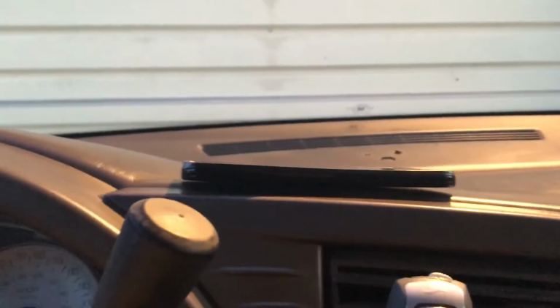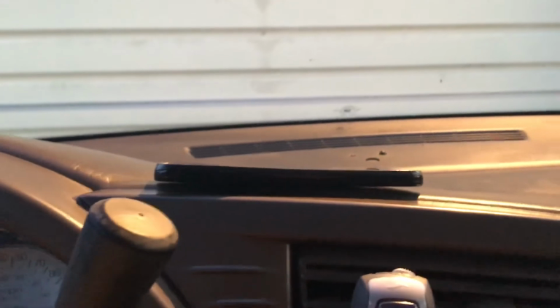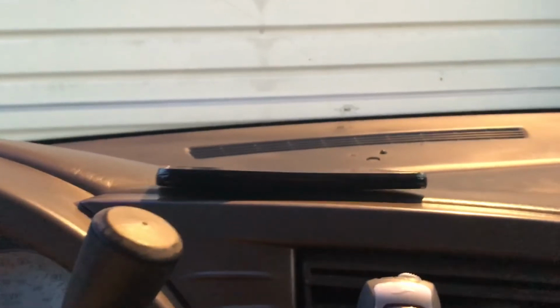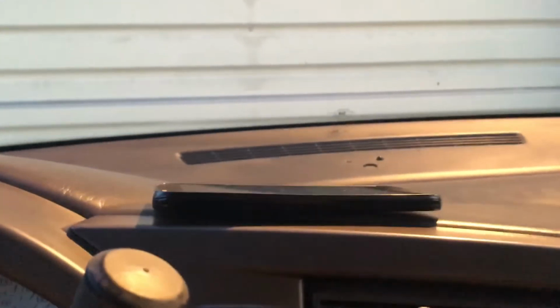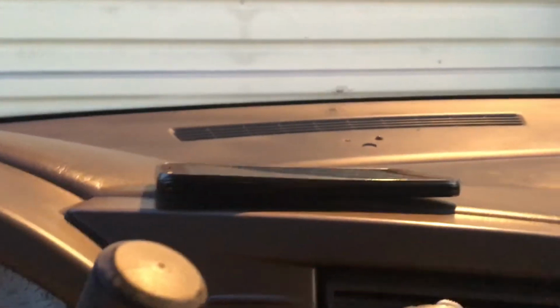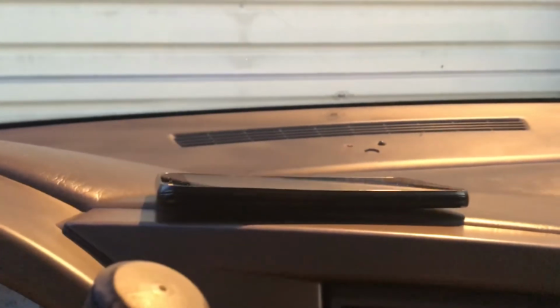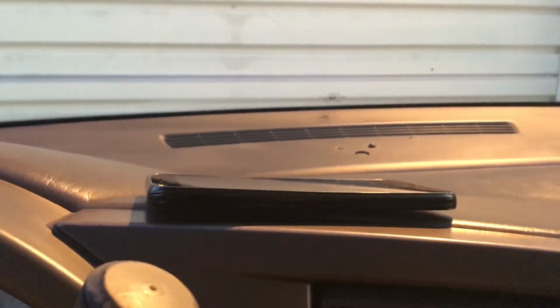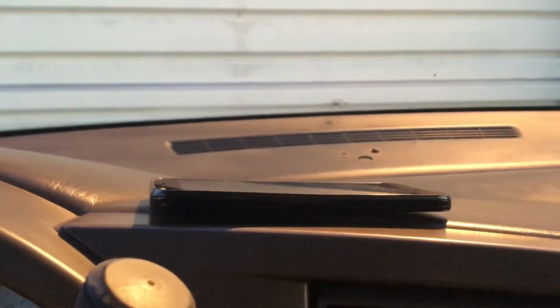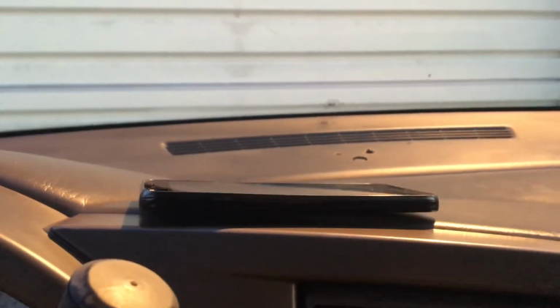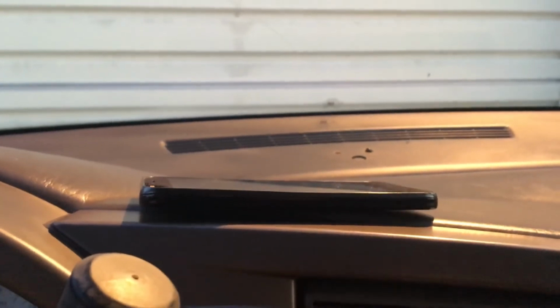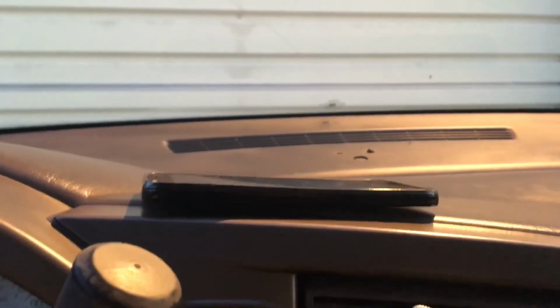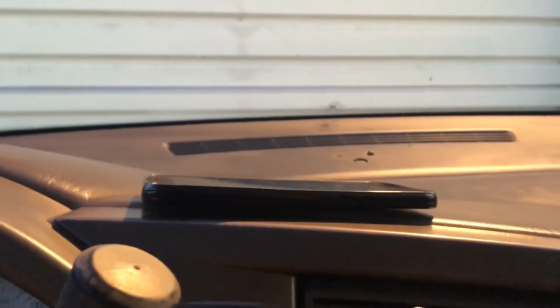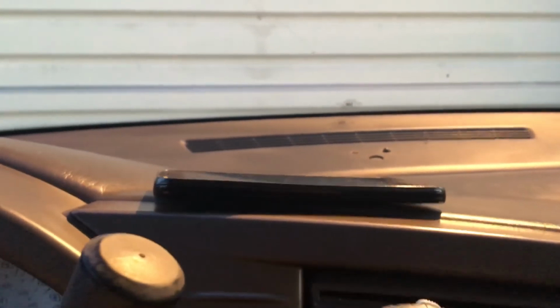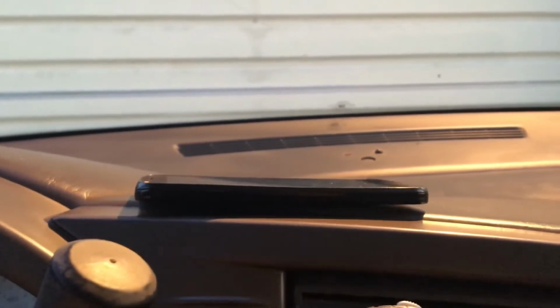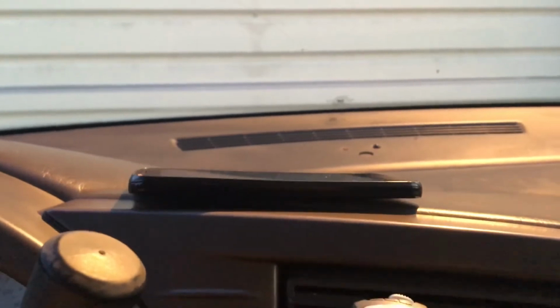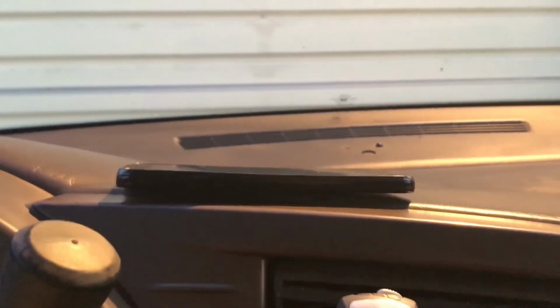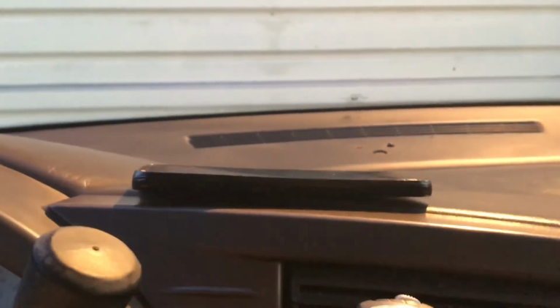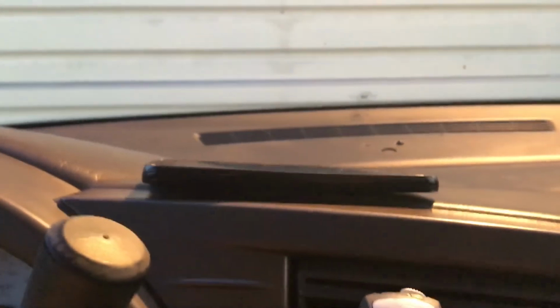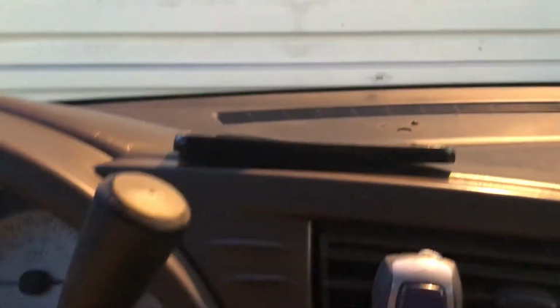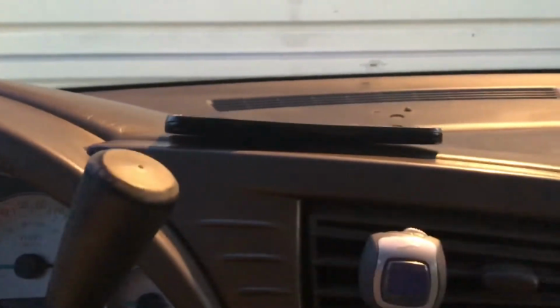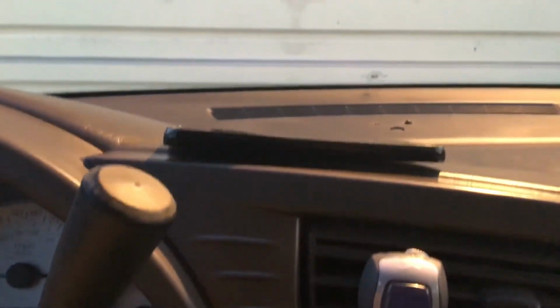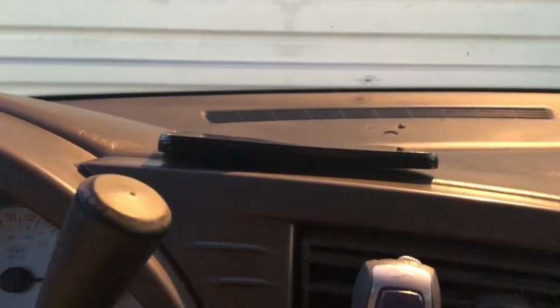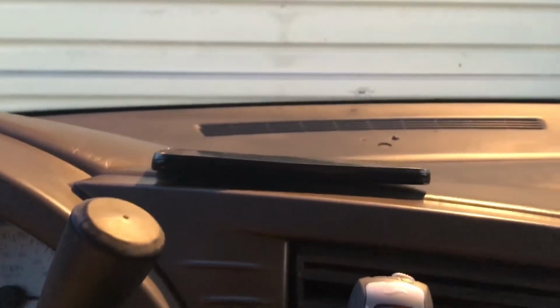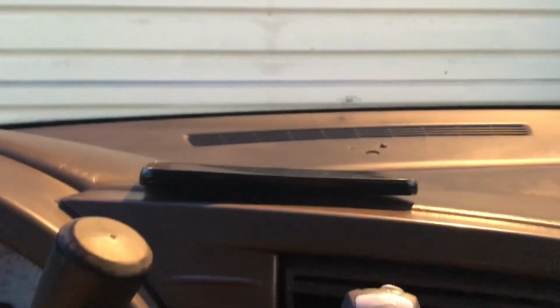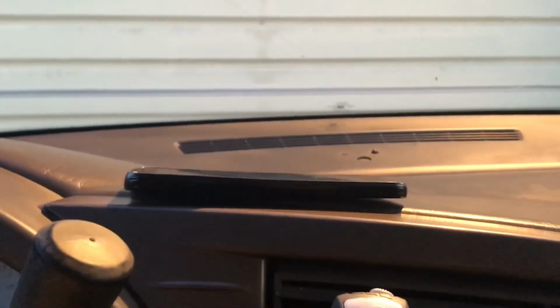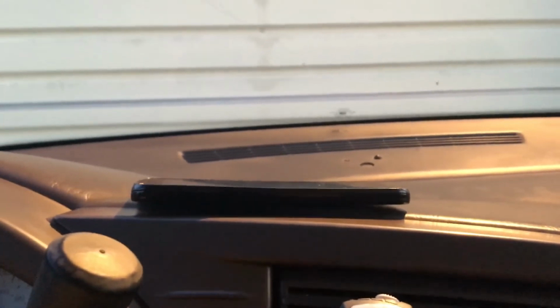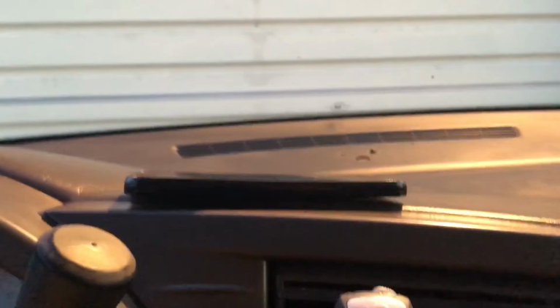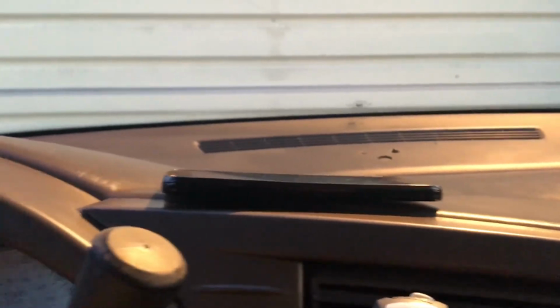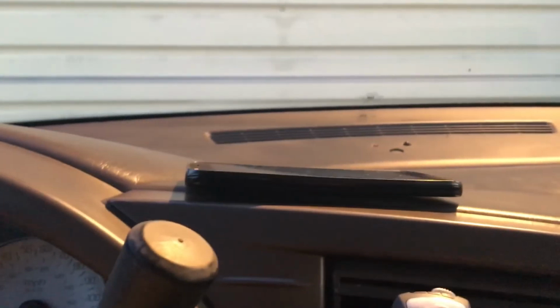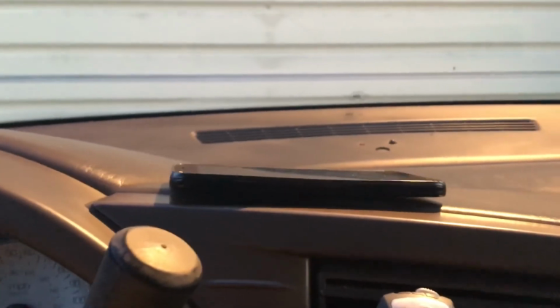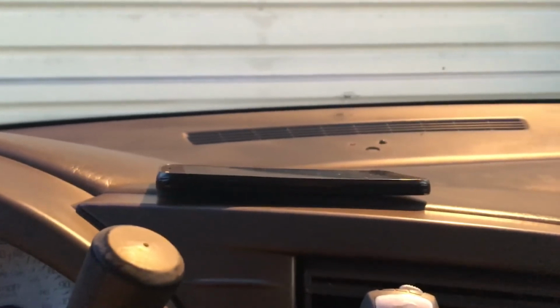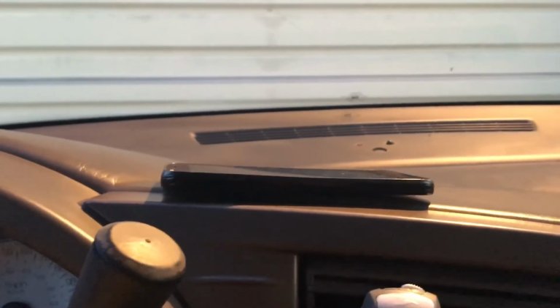That's a hell of a bend, and it's got a twist going on to it — you can see that in the camera. I just got to laugh. It's an old ZTE phone, but wow. Wow.